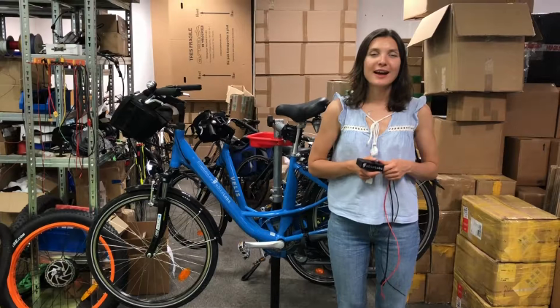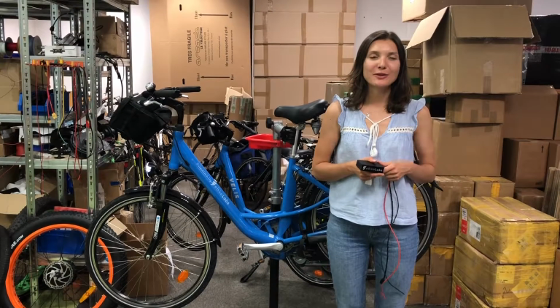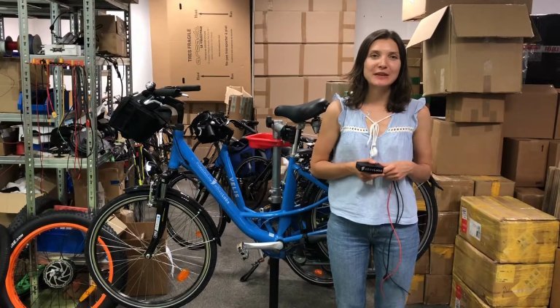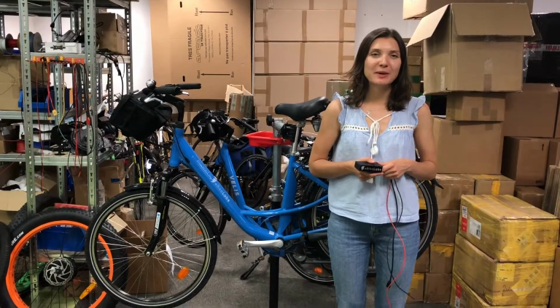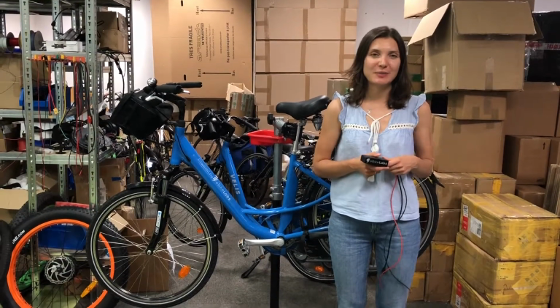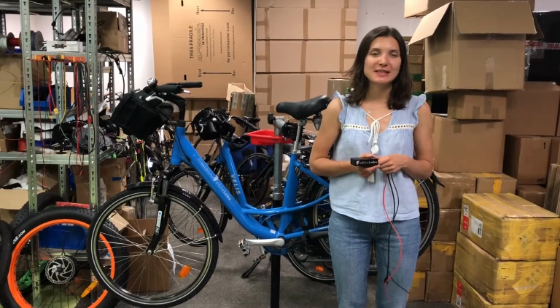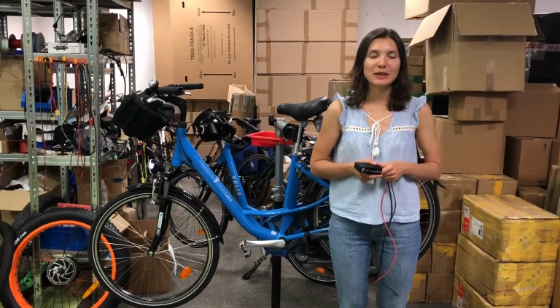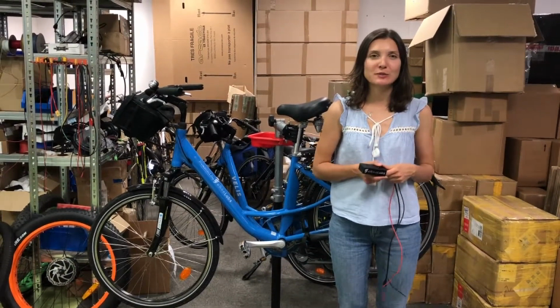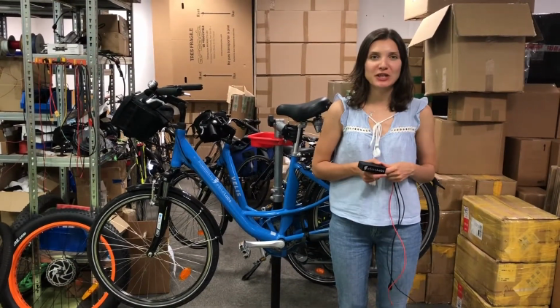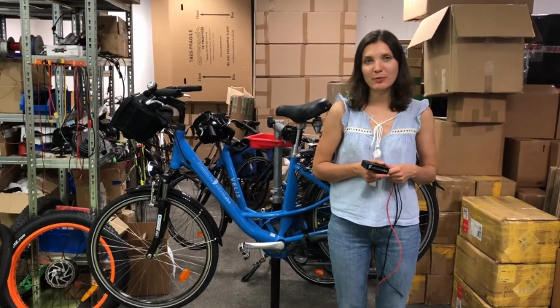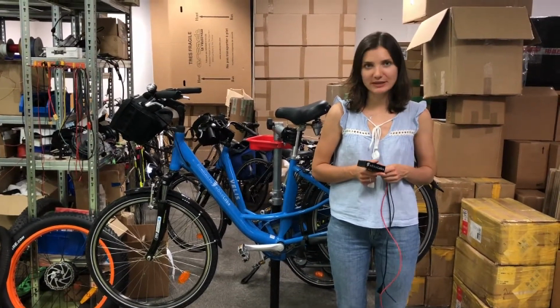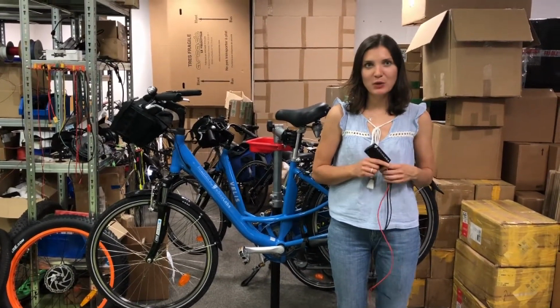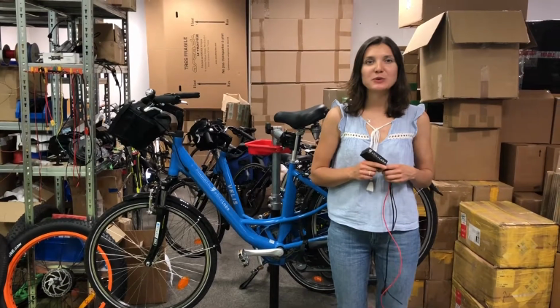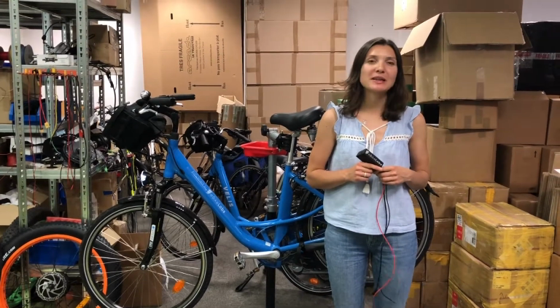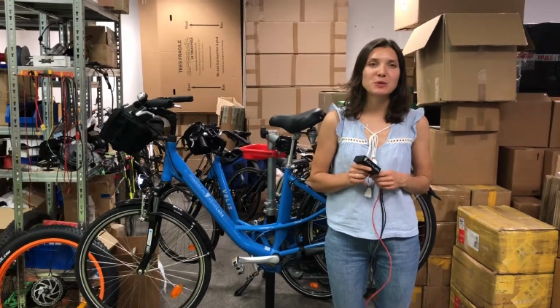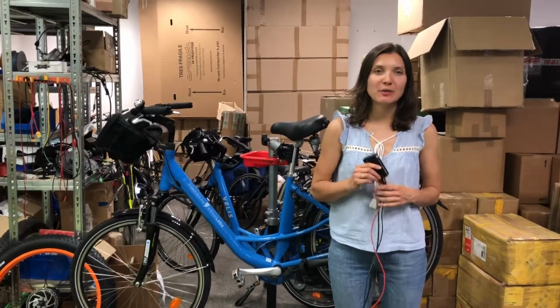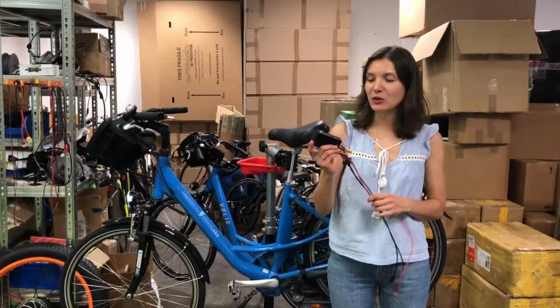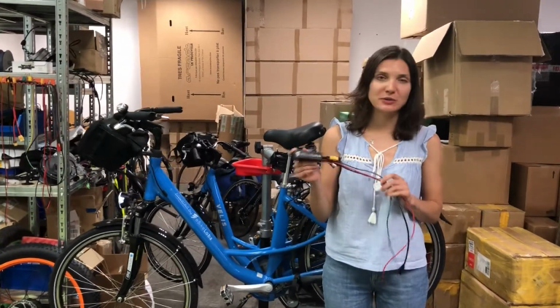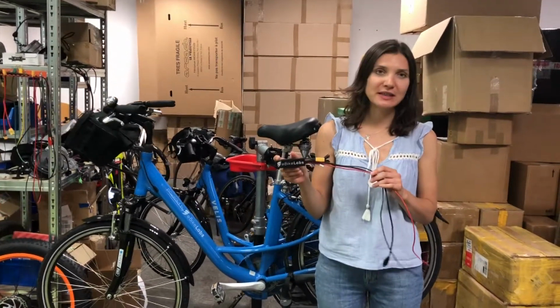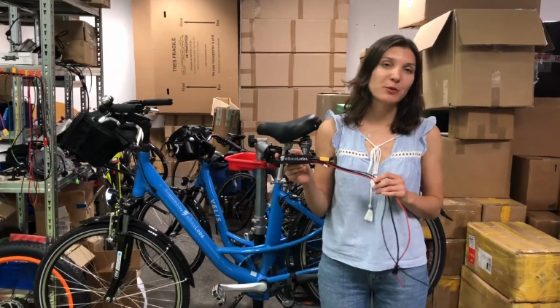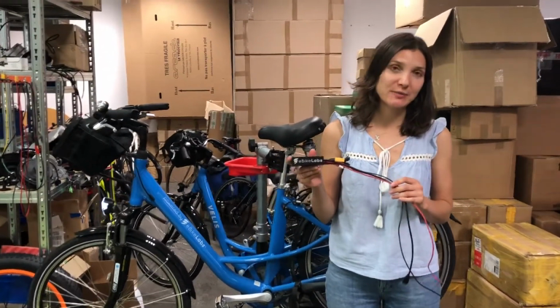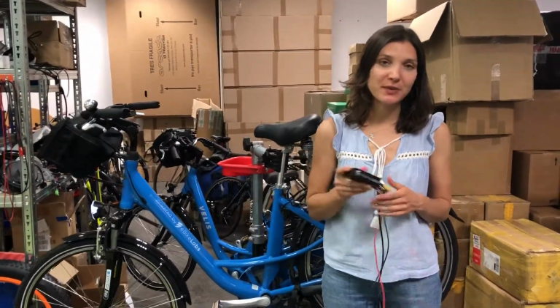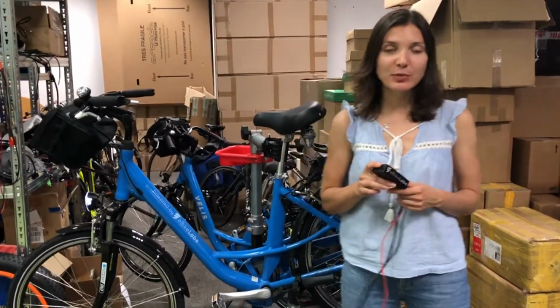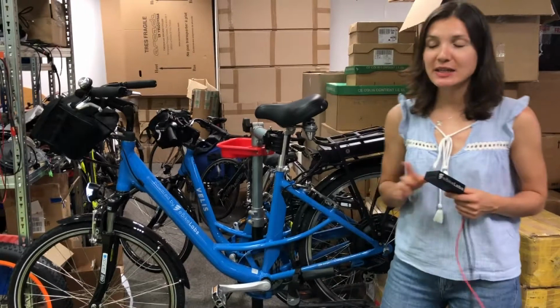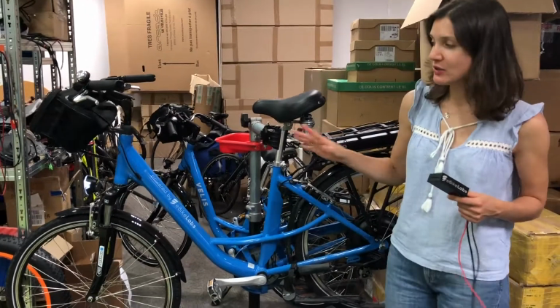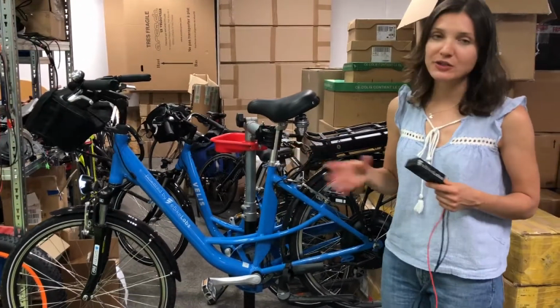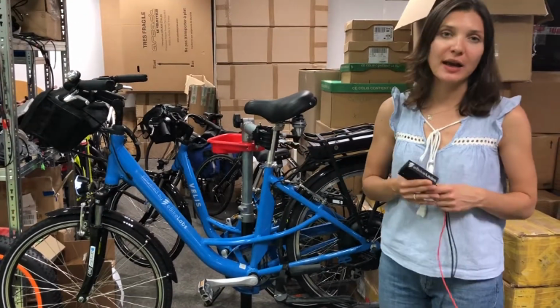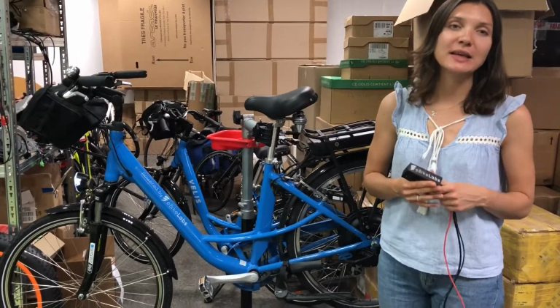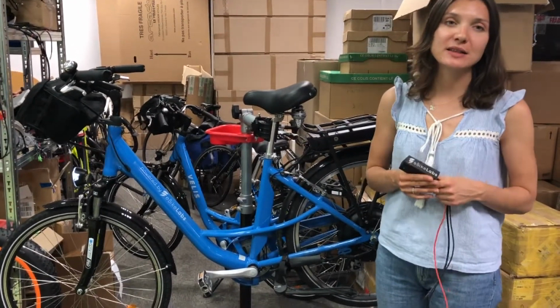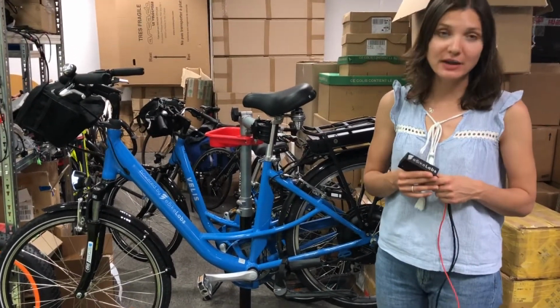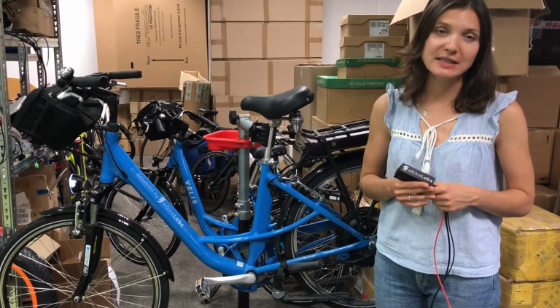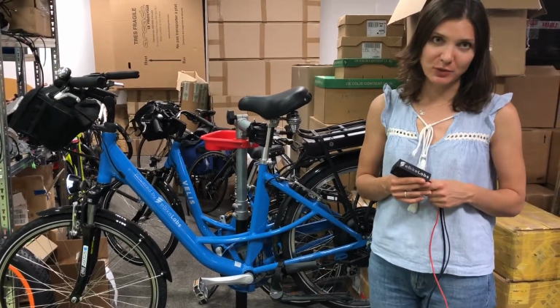Hi, August here from eBike Labs, and I will give you a short demonstration of our product. What we do at eBike Labs is develop the controller, which looks like this, and make it smart. We bring the intelligence to the electrical bike, making it smart and autonomous.